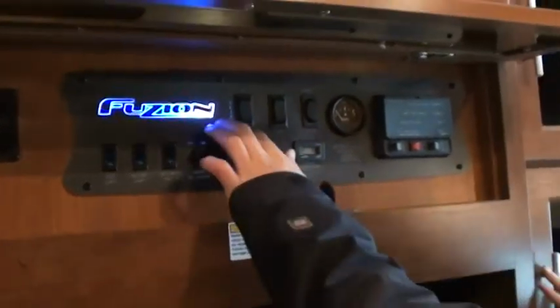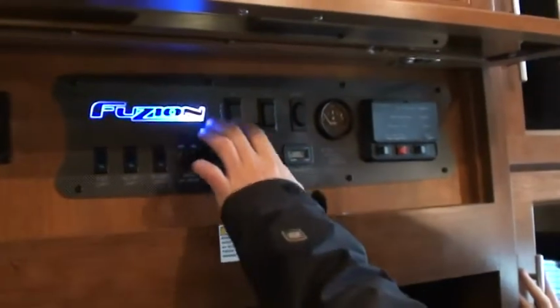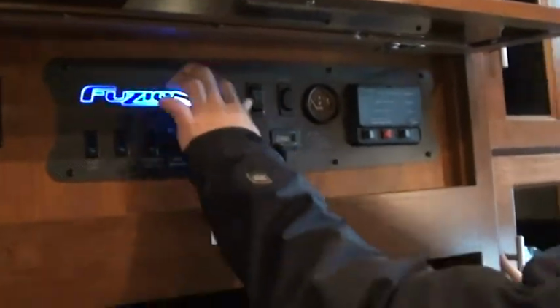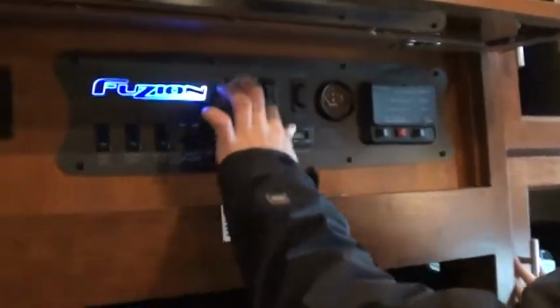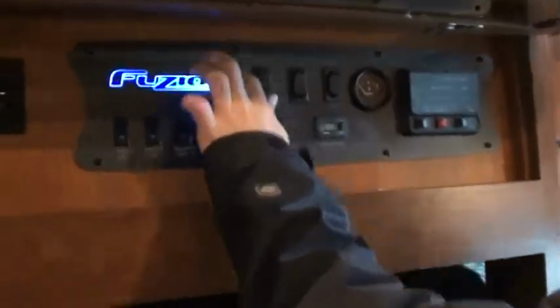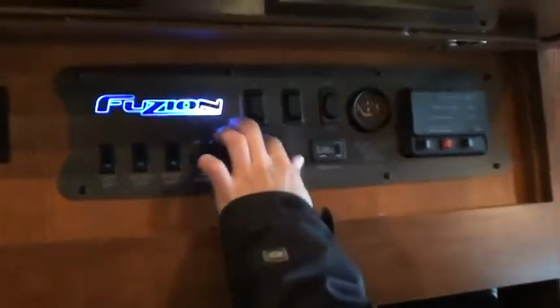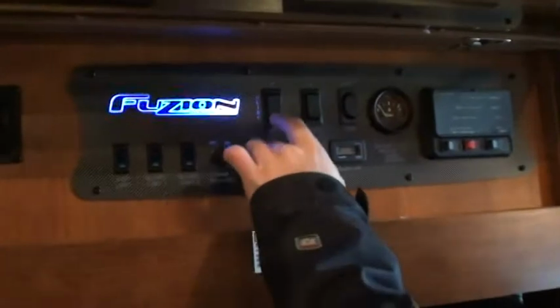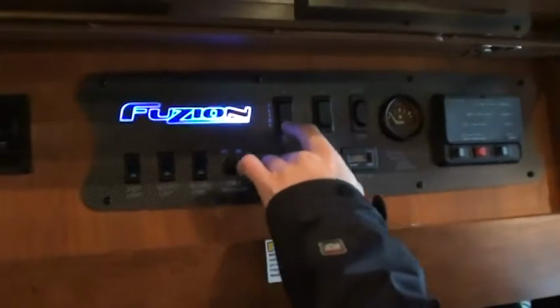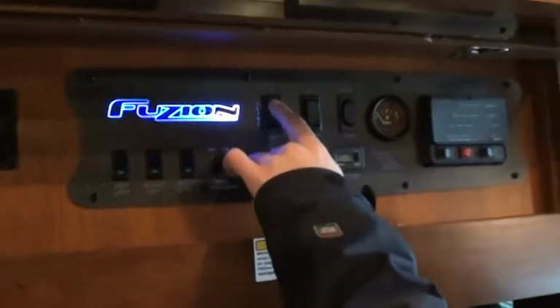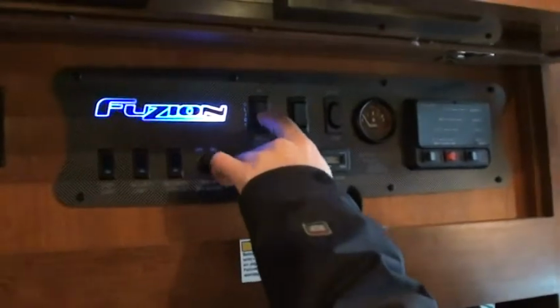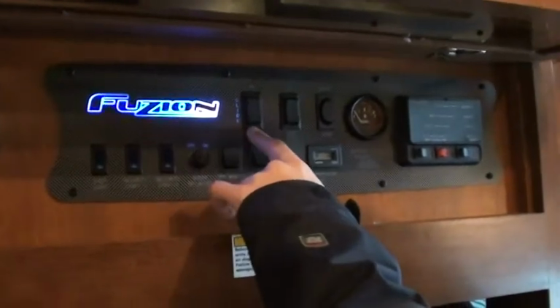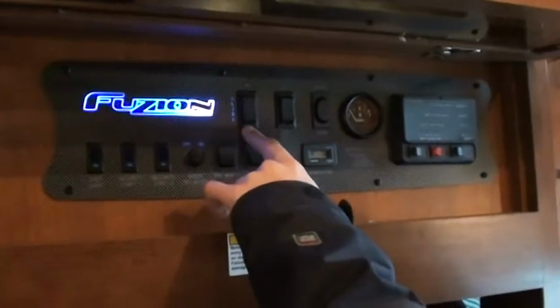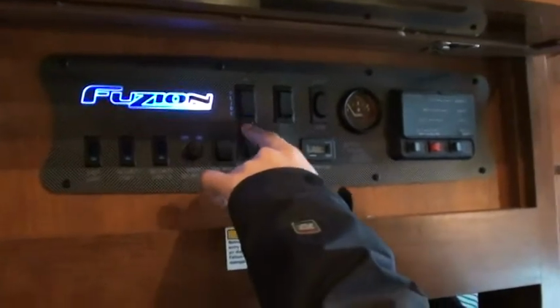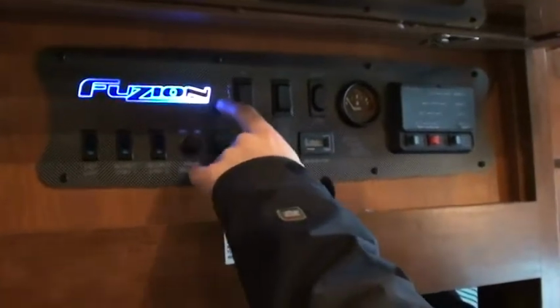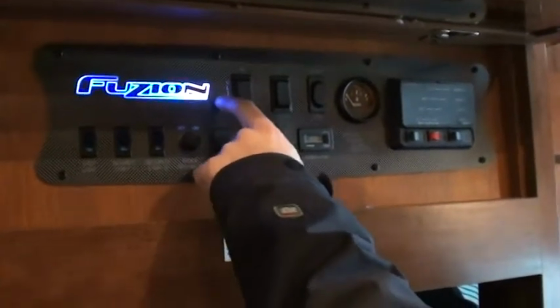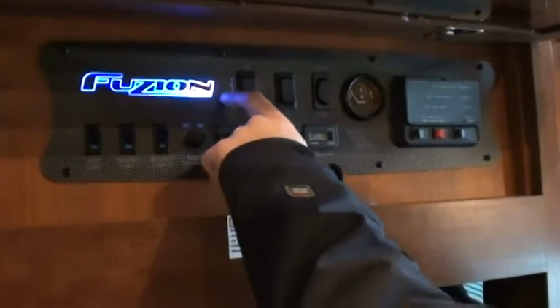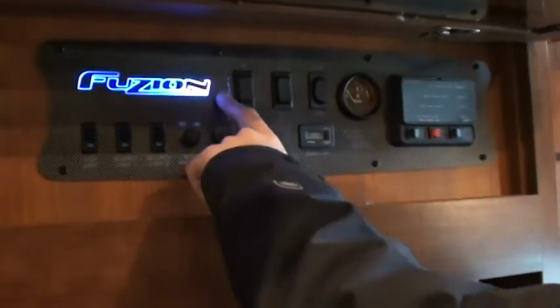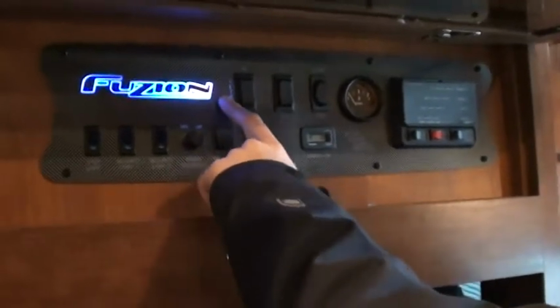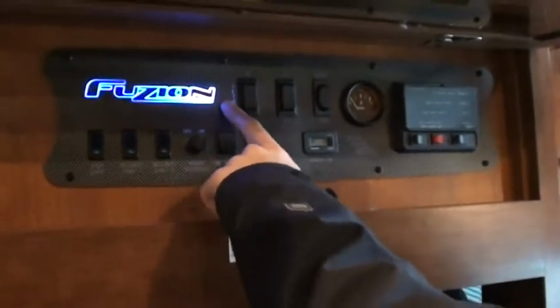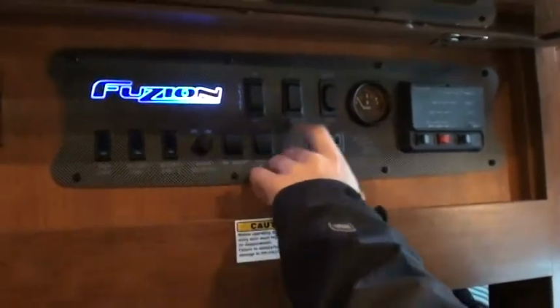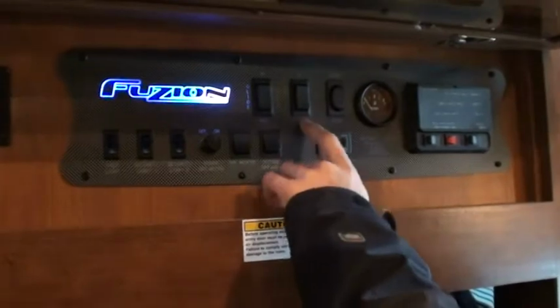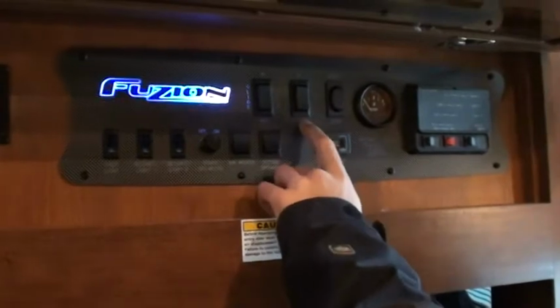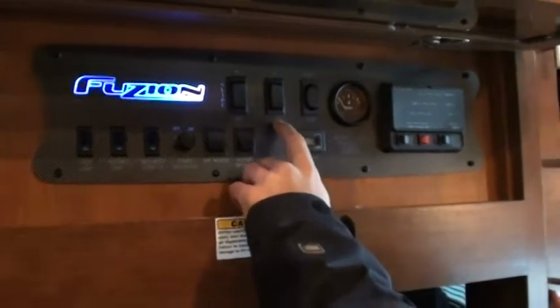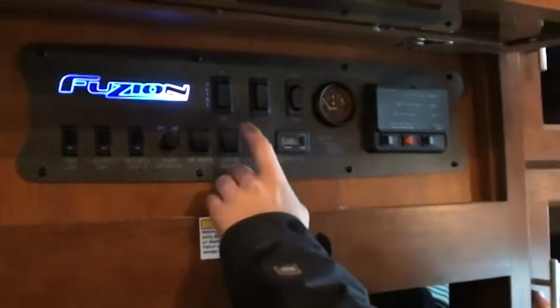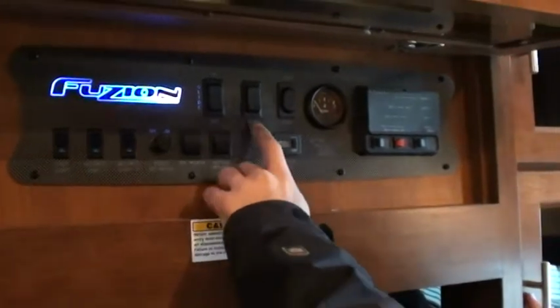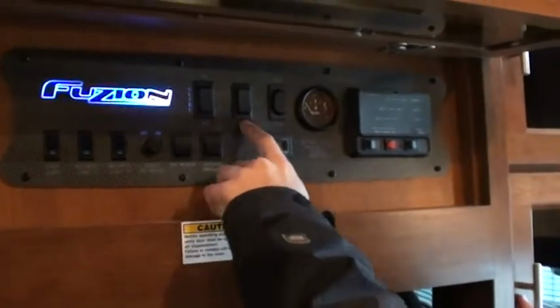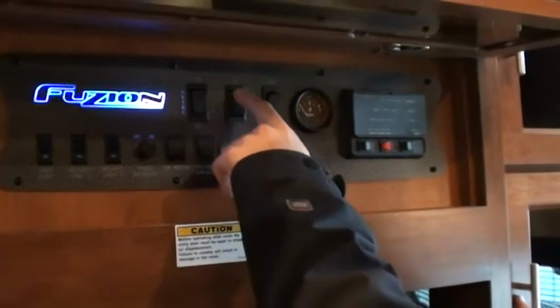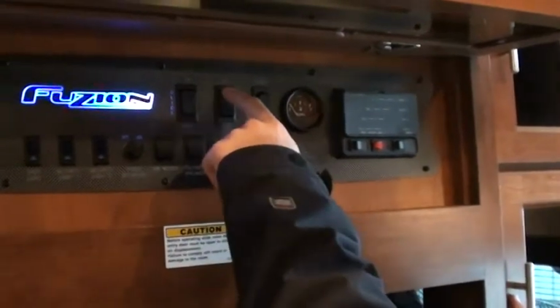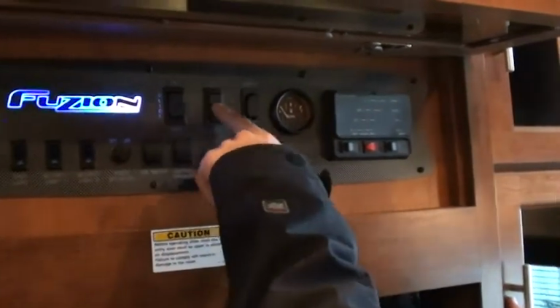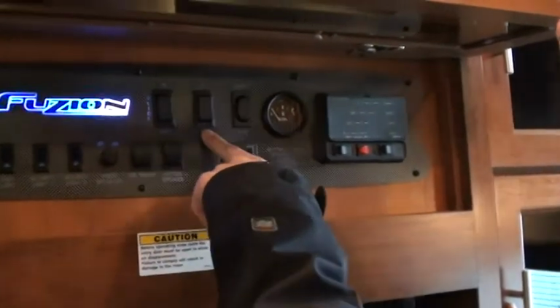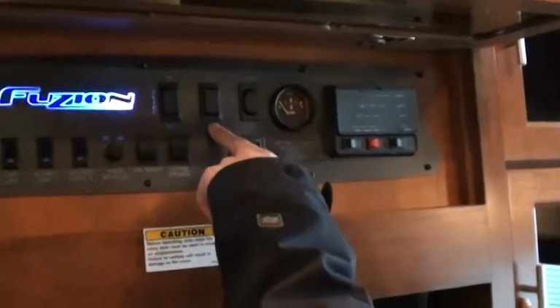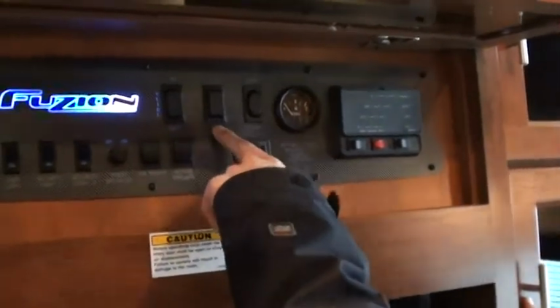This is your slide out button right here — in and out — we'll do that very last. This is your awning button, just in and out on your awning.